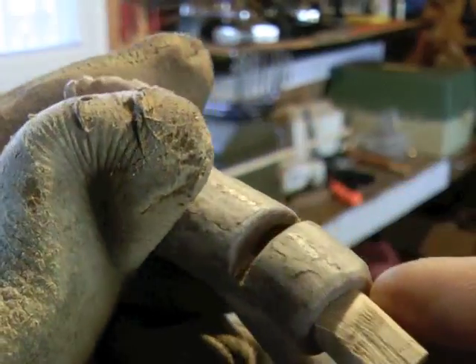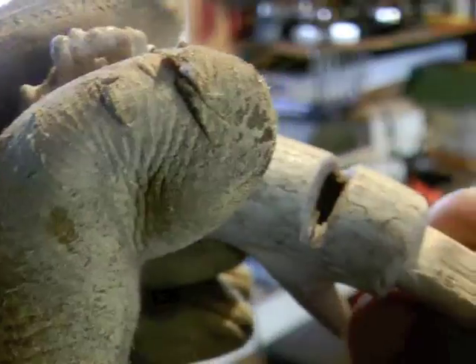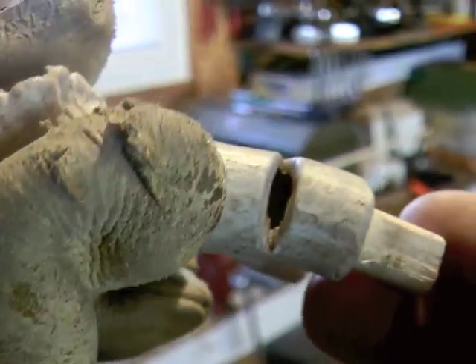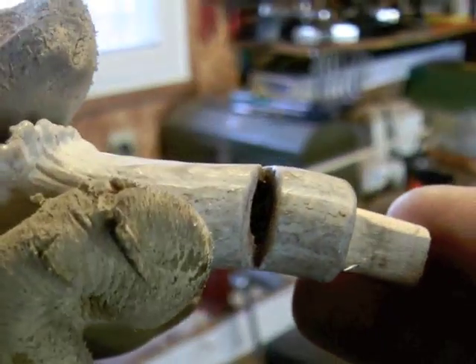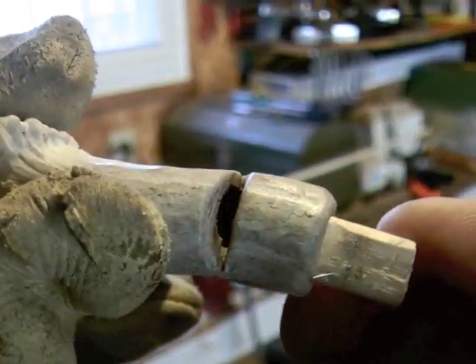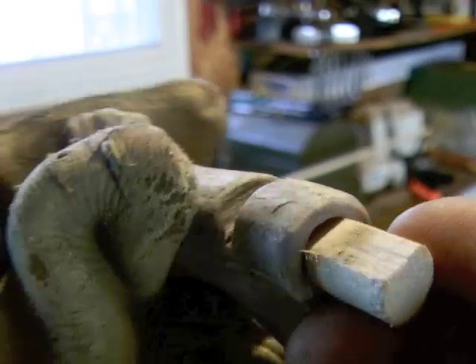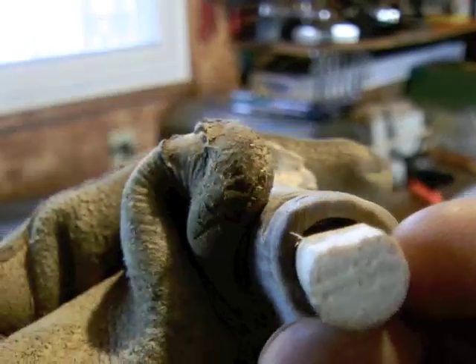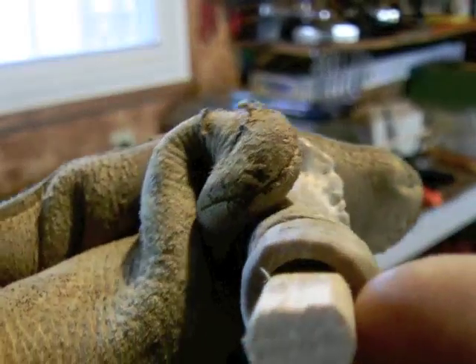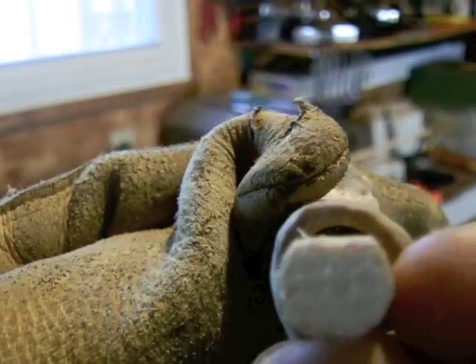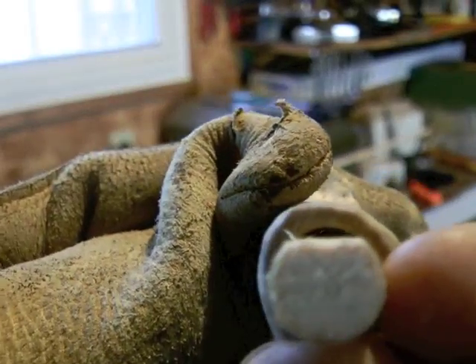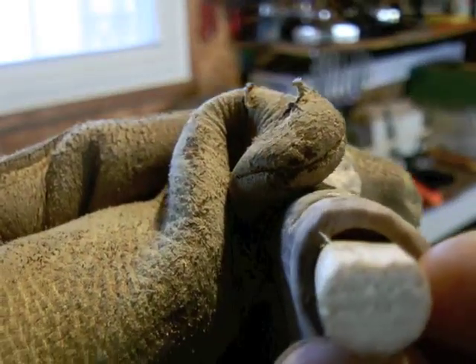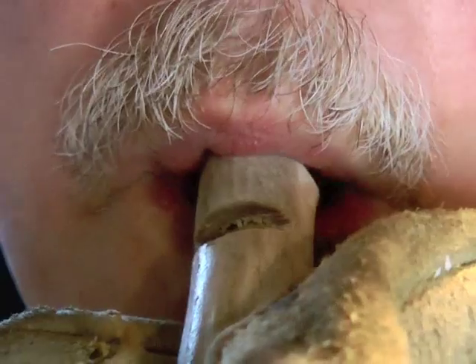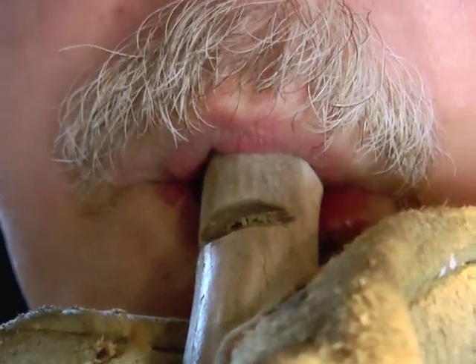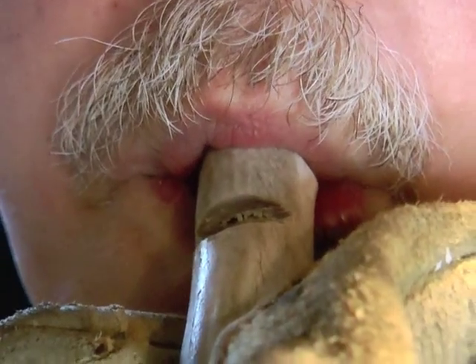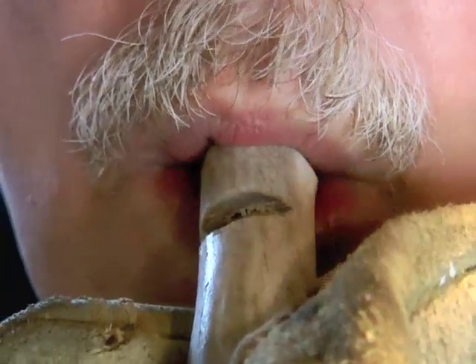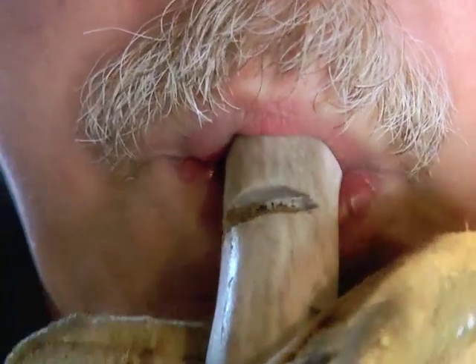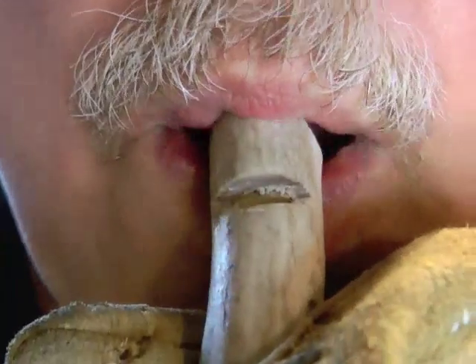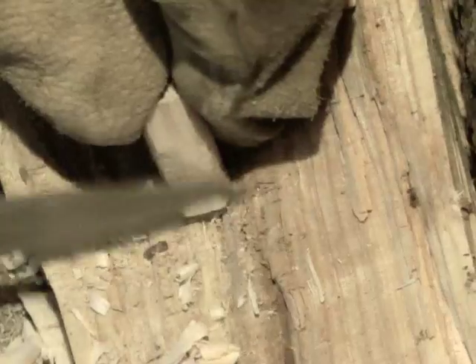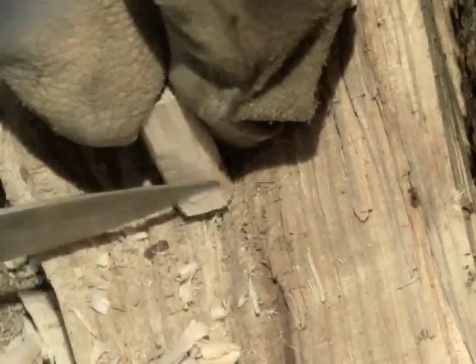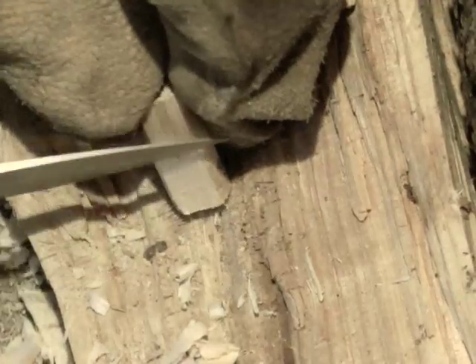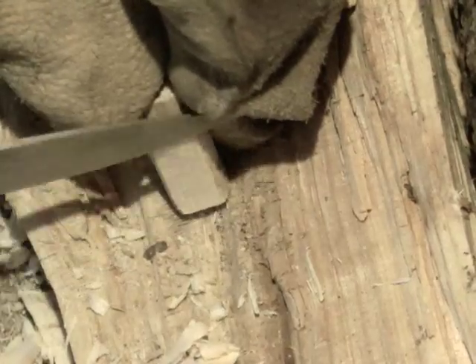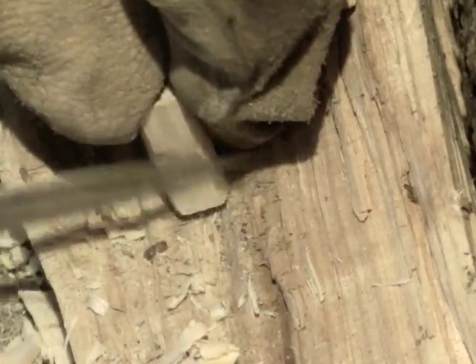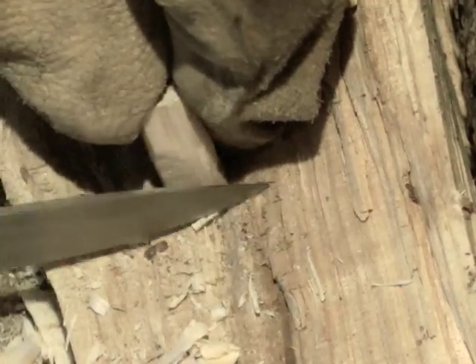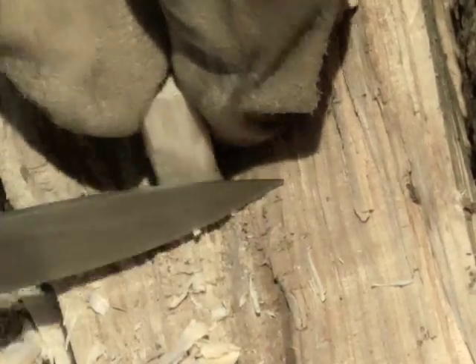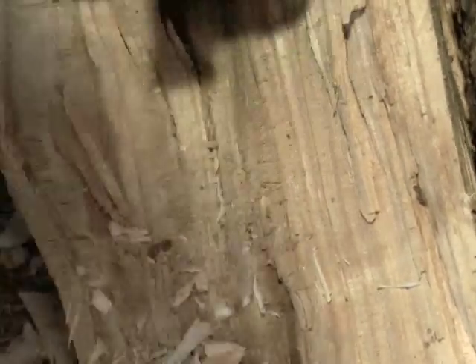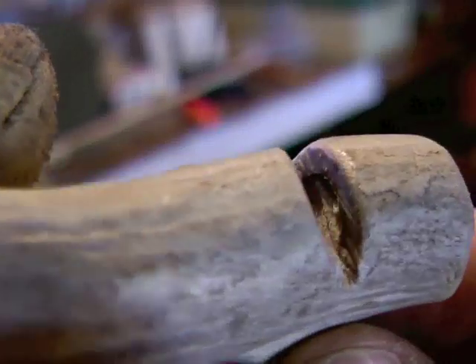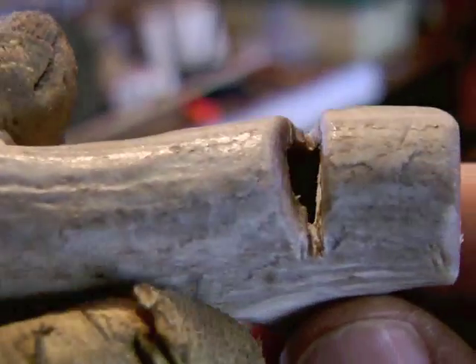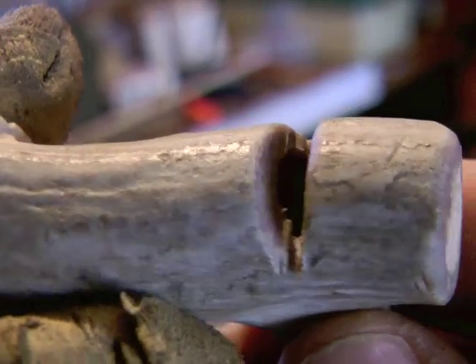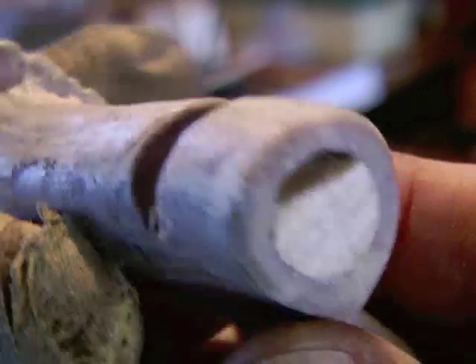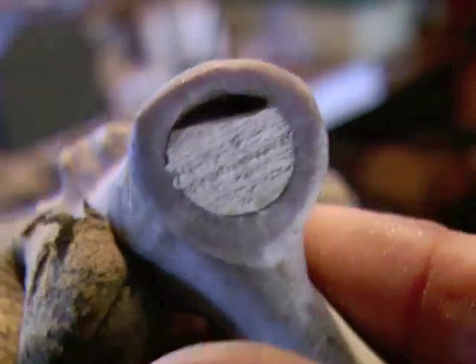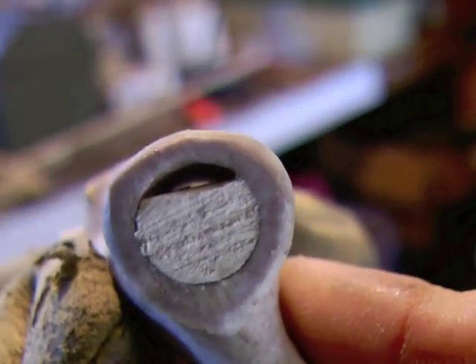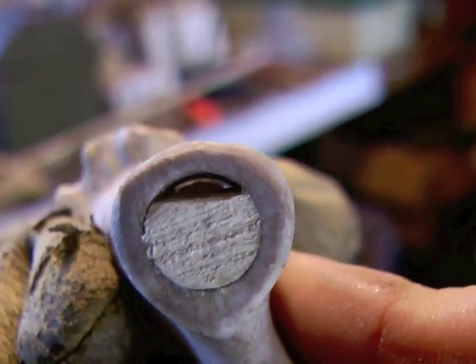Insert the dowel flat side up until it just touches the edge of the air hole, aligned with the vertical cut. Don't worry about excess dowel from the tag end. Blow to check the sound — you might need to shave a little more to get the air channel just right. This video shows the approximate correct cut.